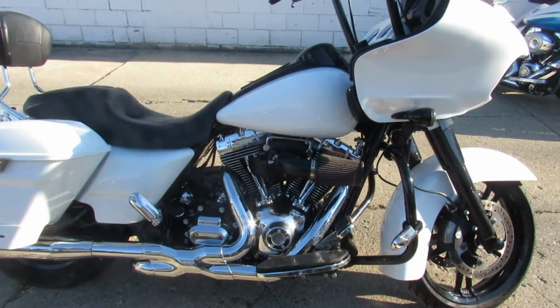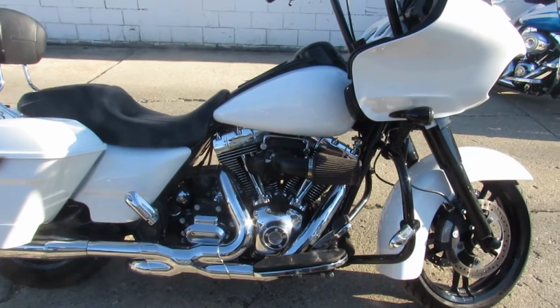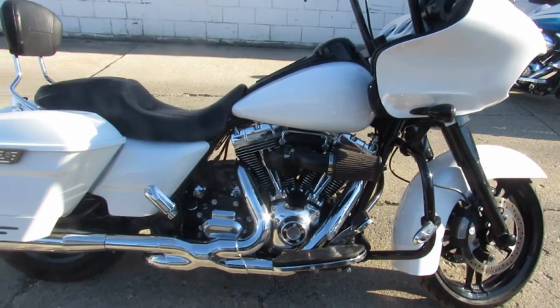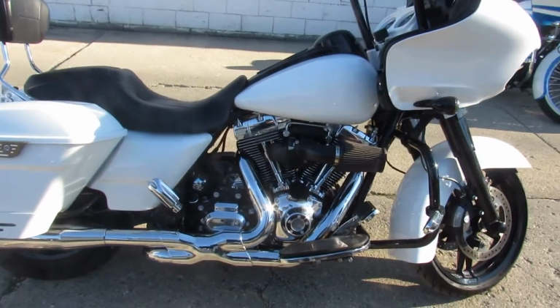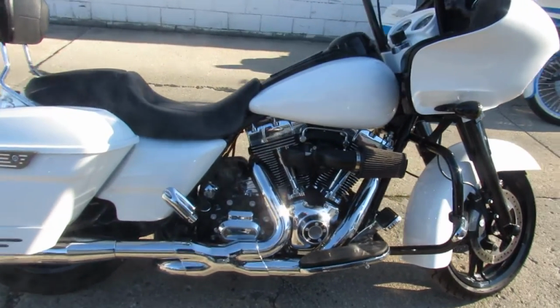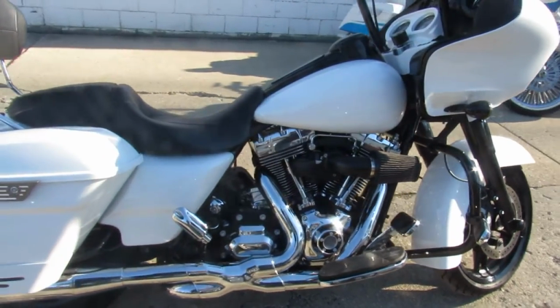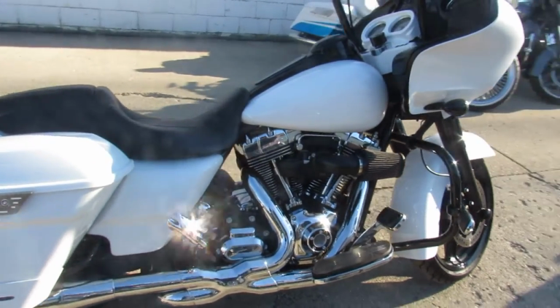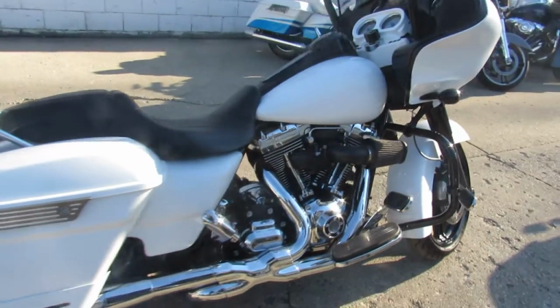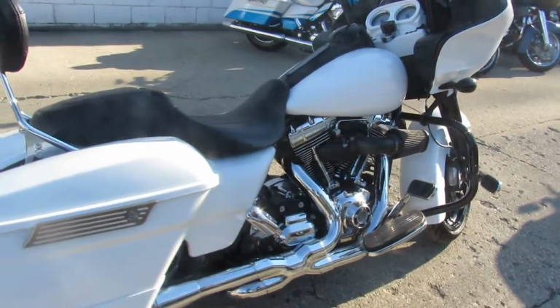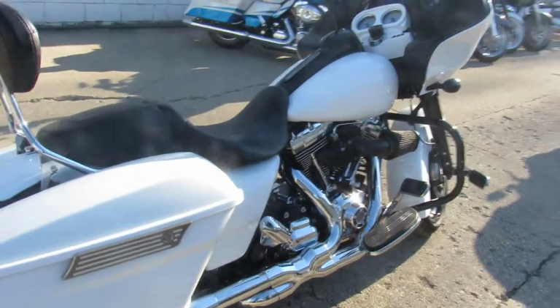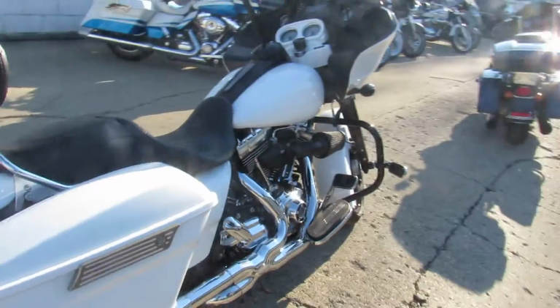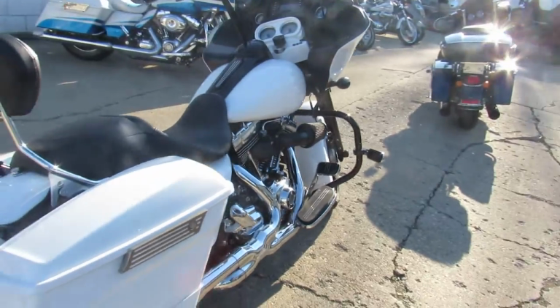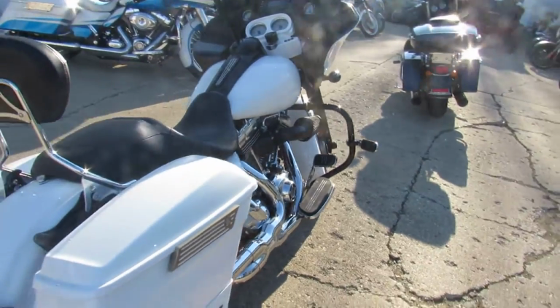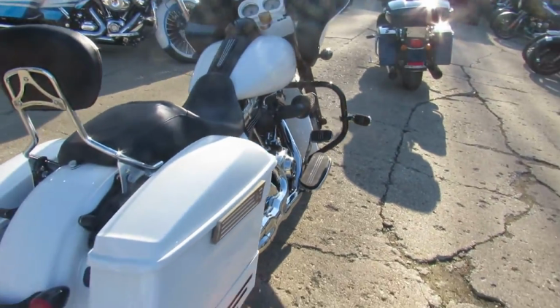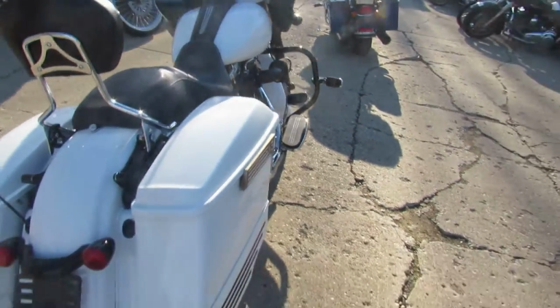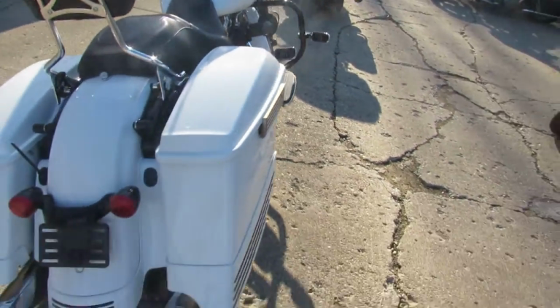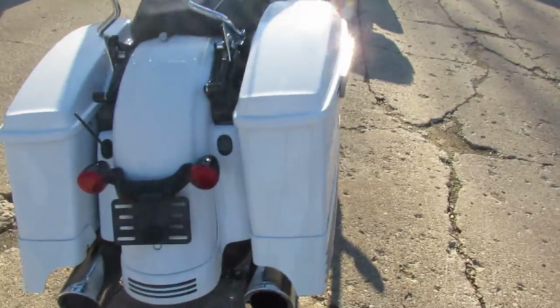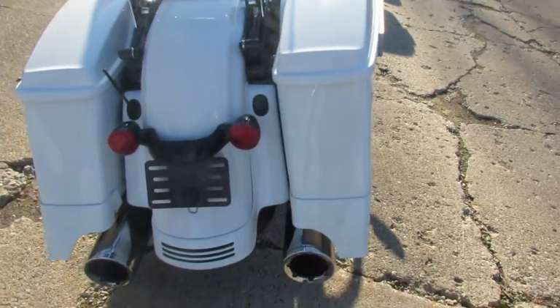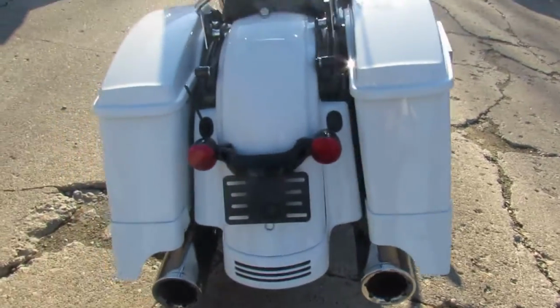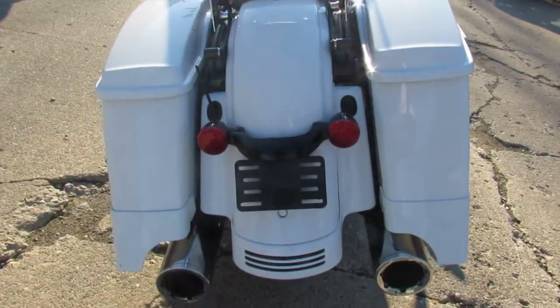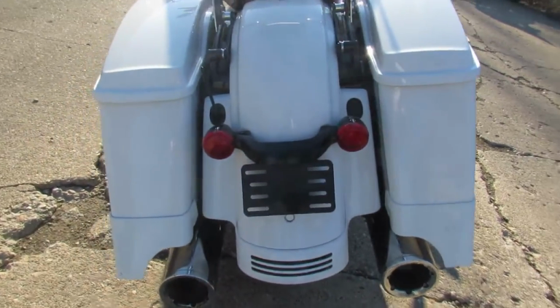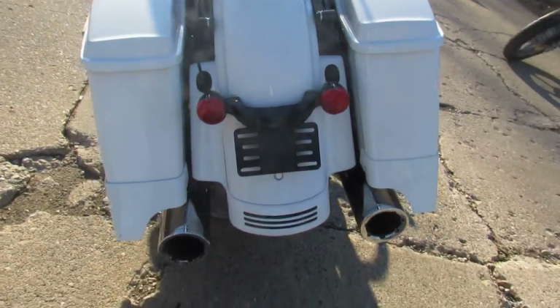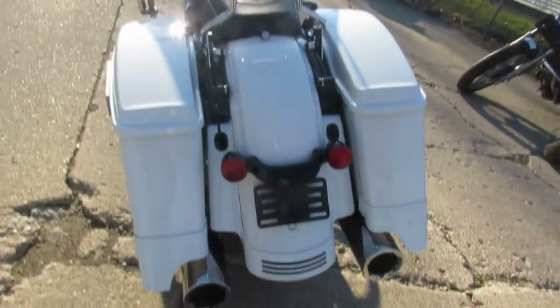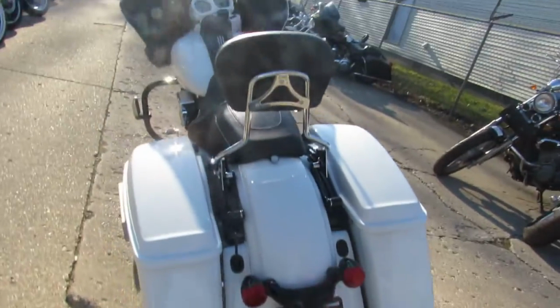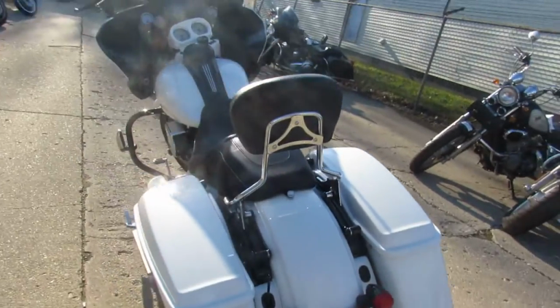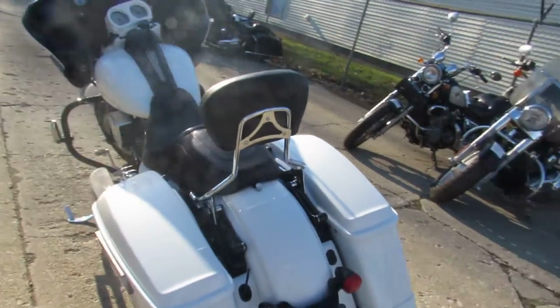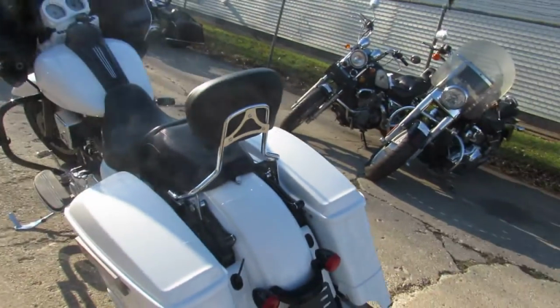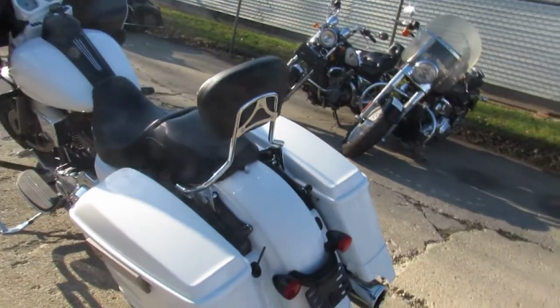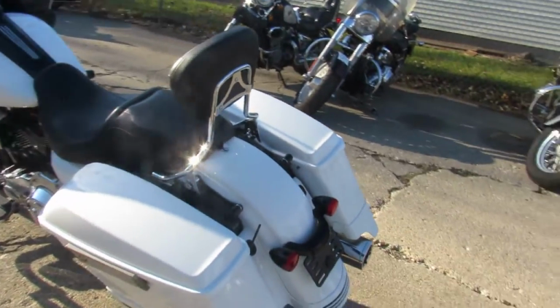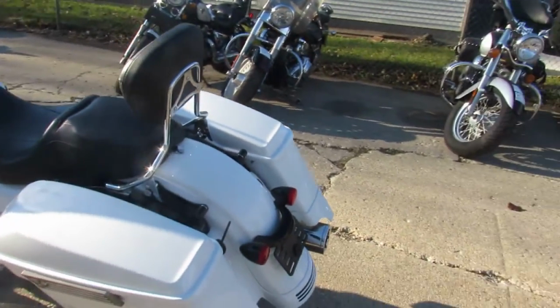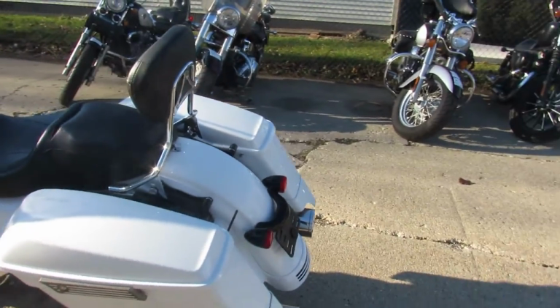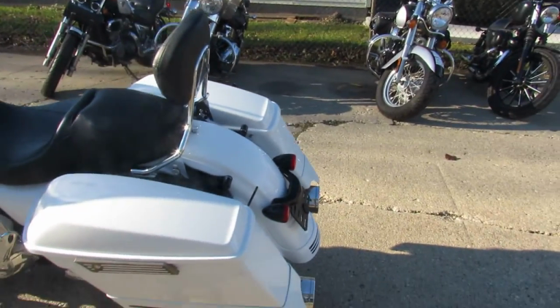Hey guys, Proofofpowersports.com here doing some videos on some Harleys. We just got it in the showroom. This one here, 2015 Road Glide Custom for Sale. Only 16,654 miles. One sharp Road Glide.